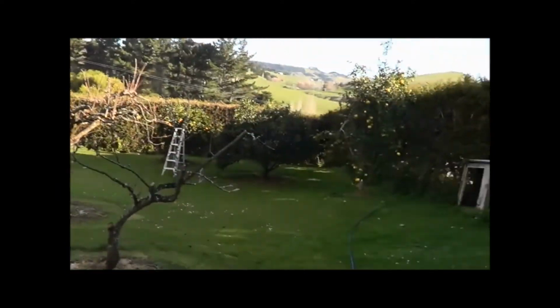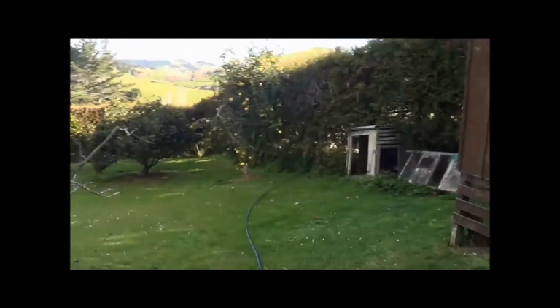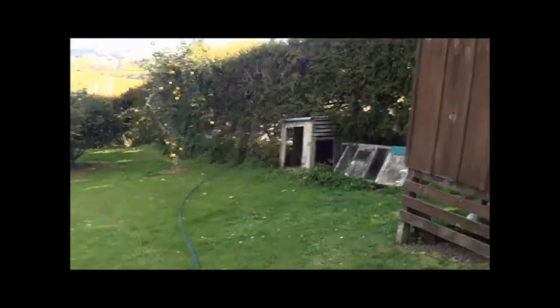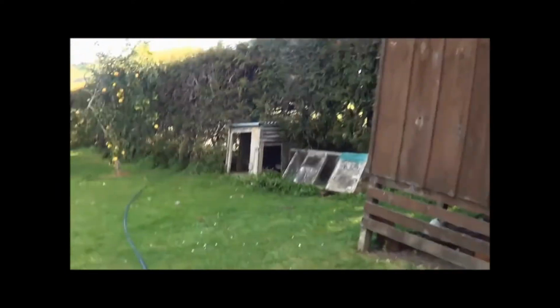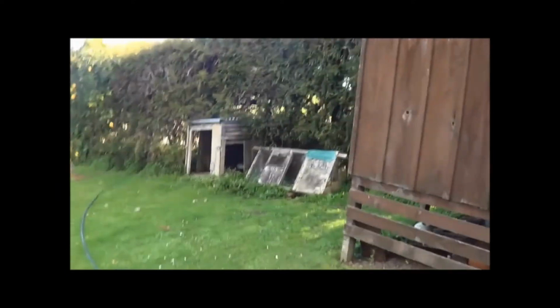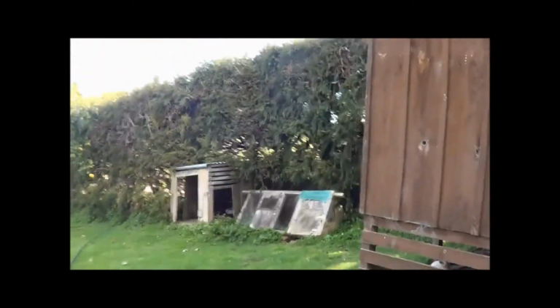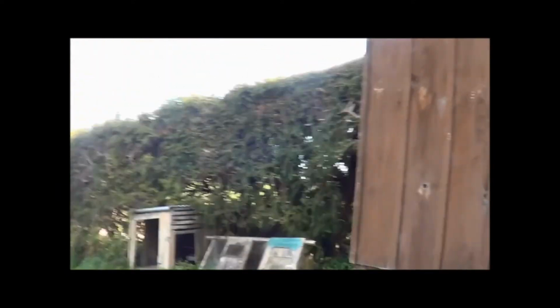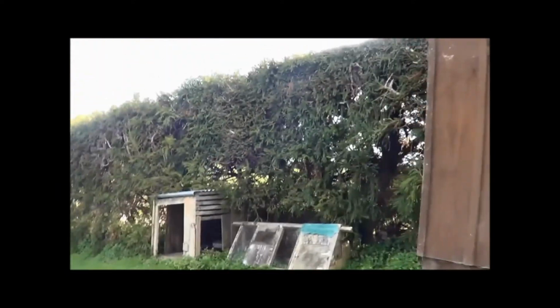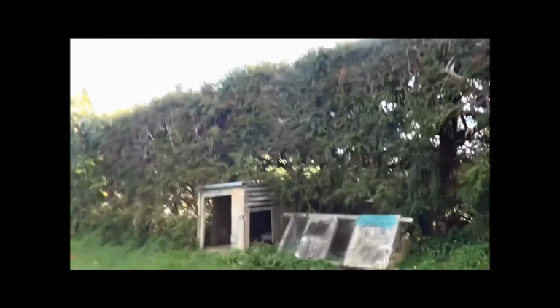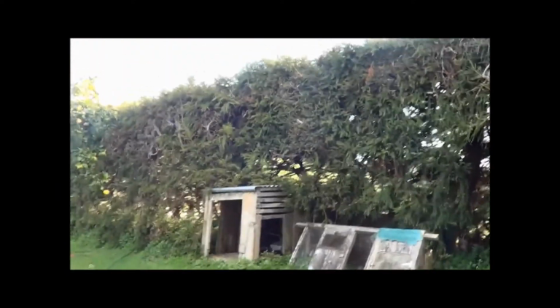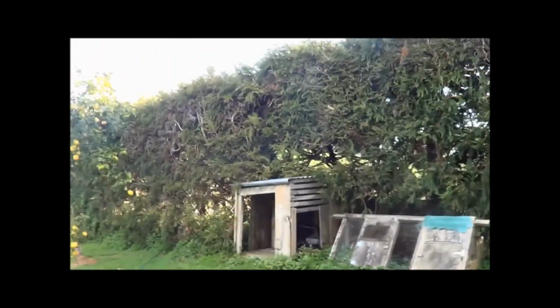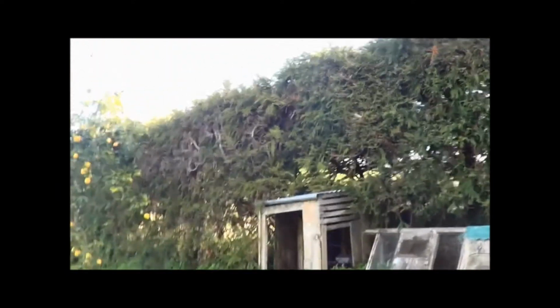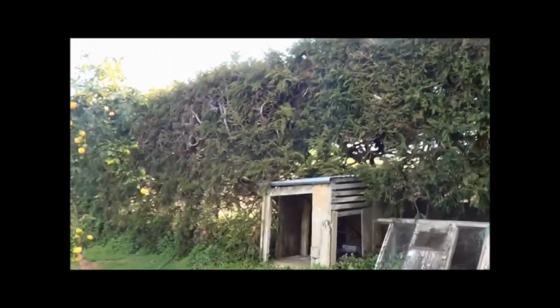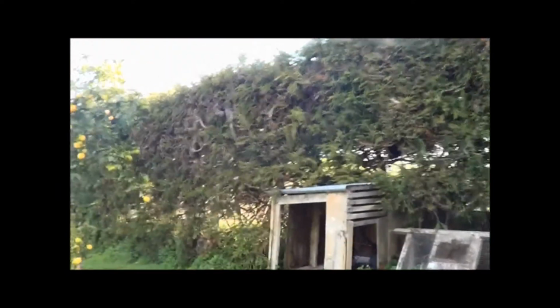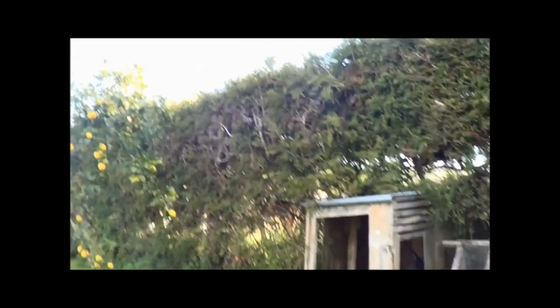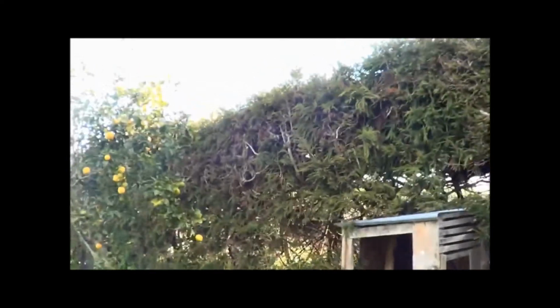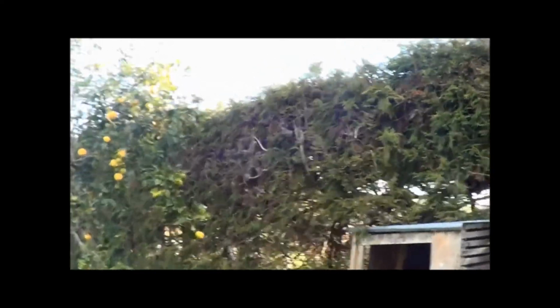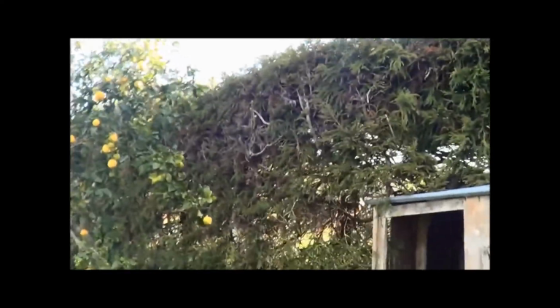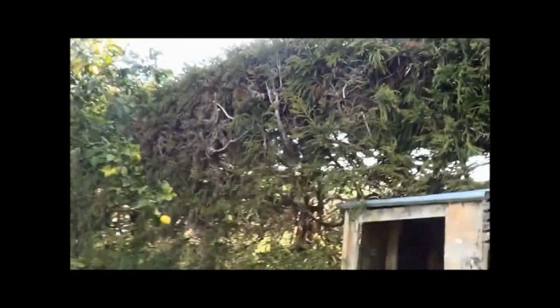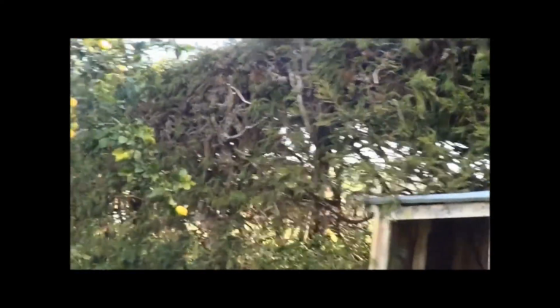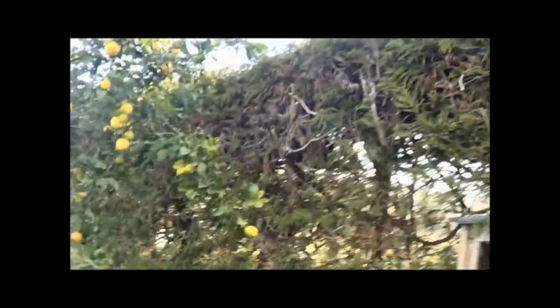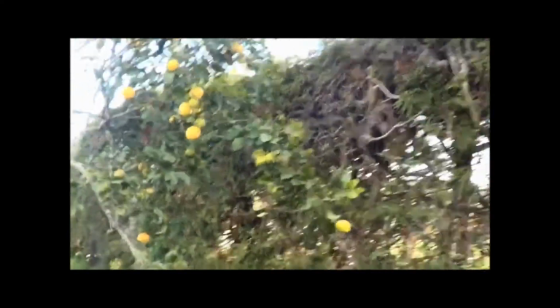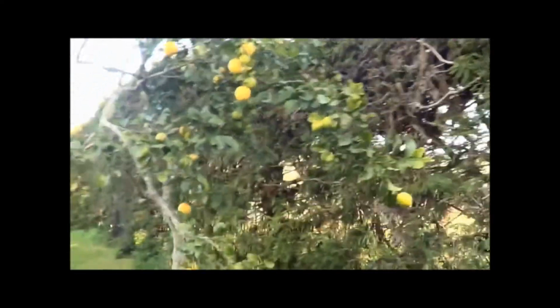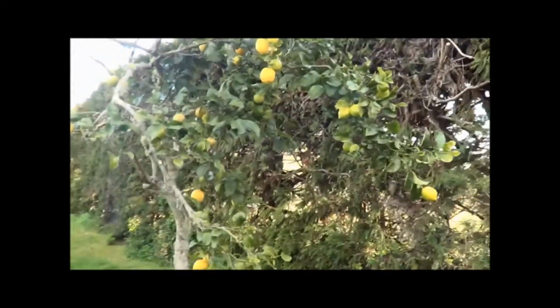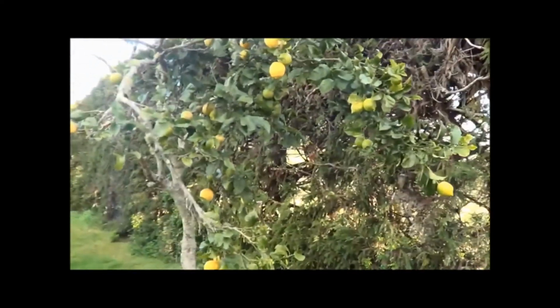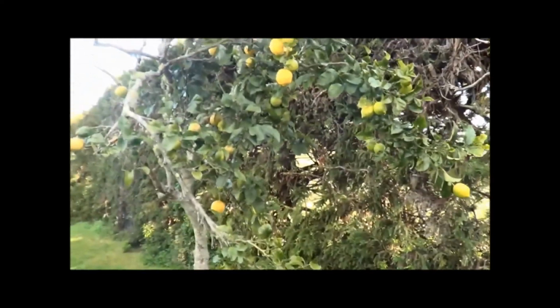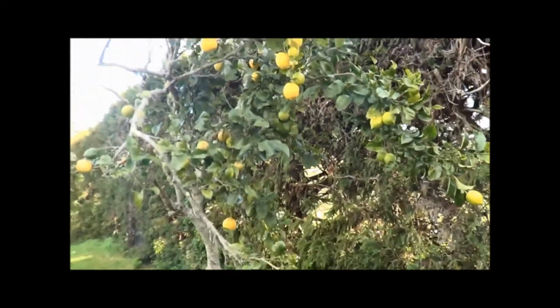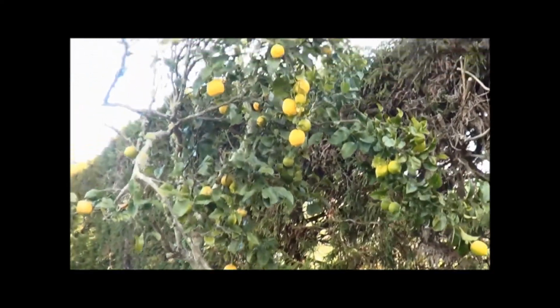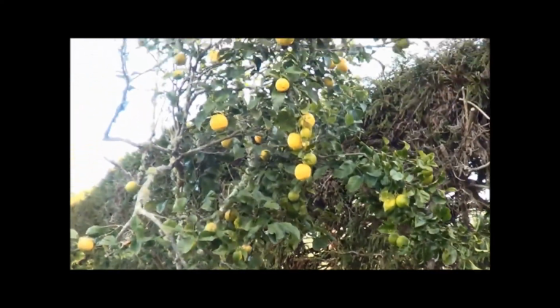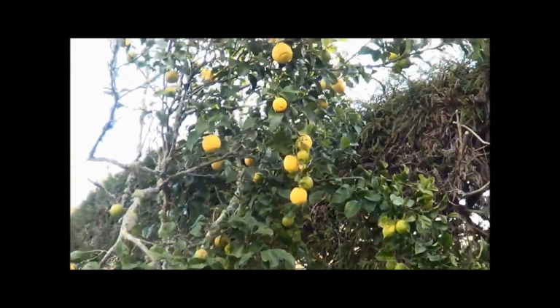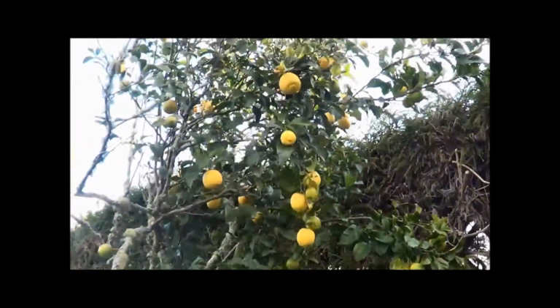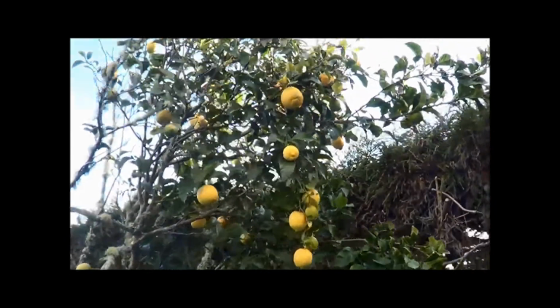Down here is the hedge, and I'm following this hose down along the hedge. I just want to show you — look at those lemons, look at those lemons. Beautiful.